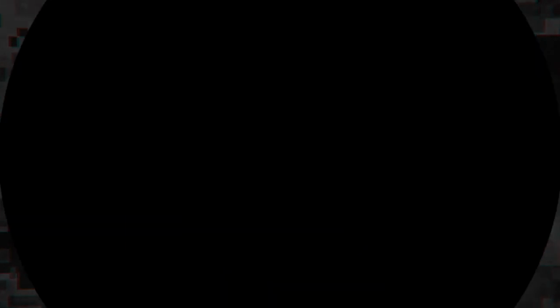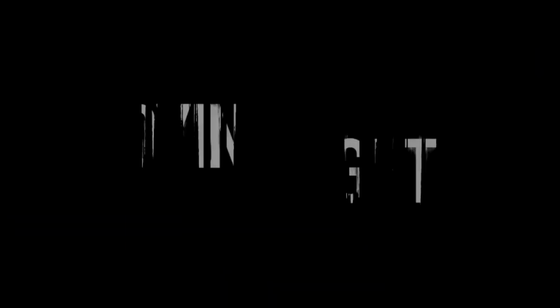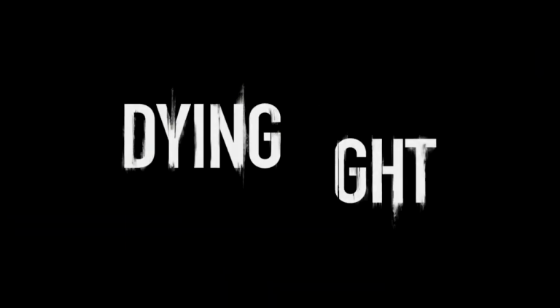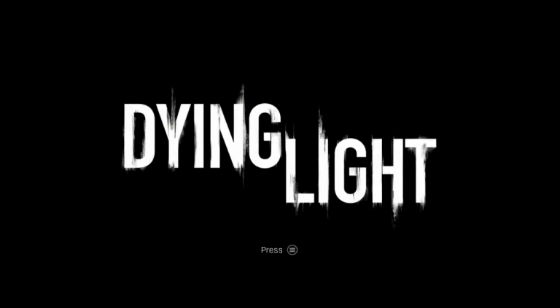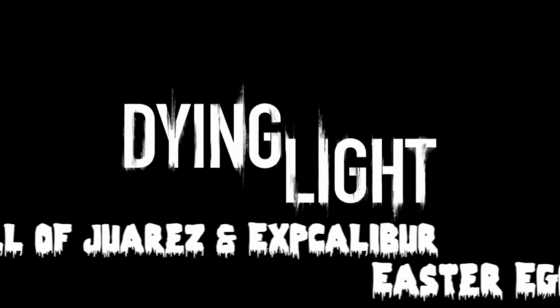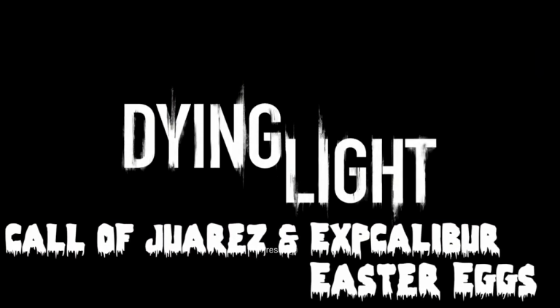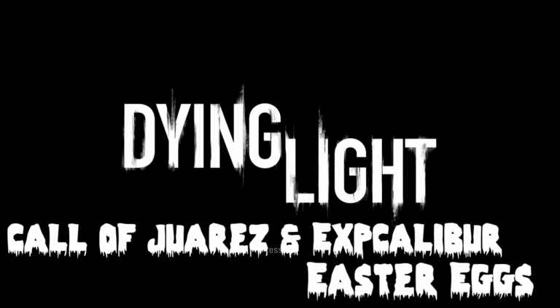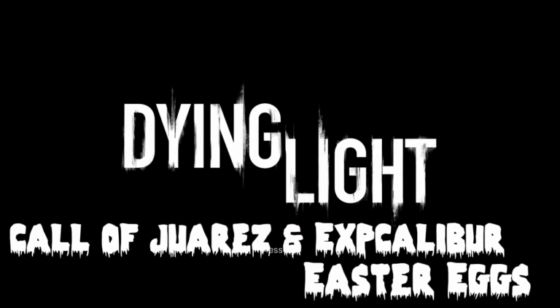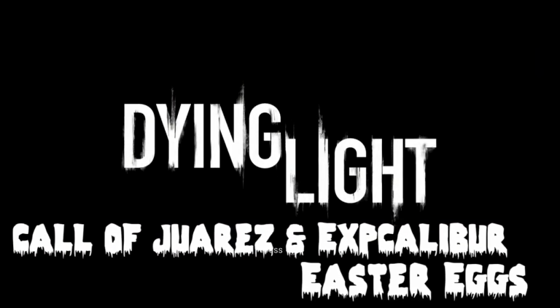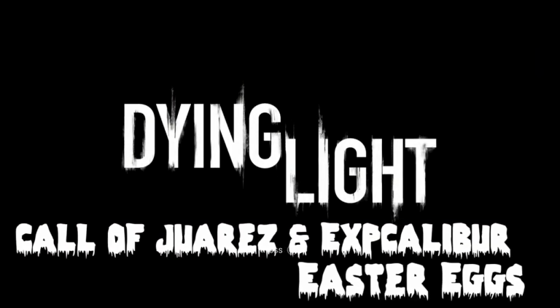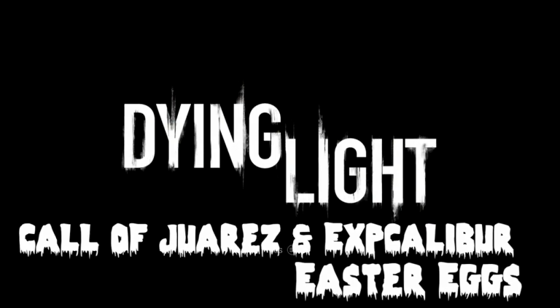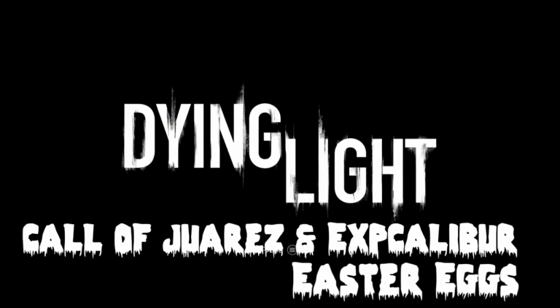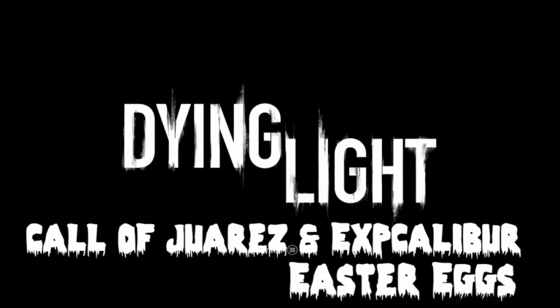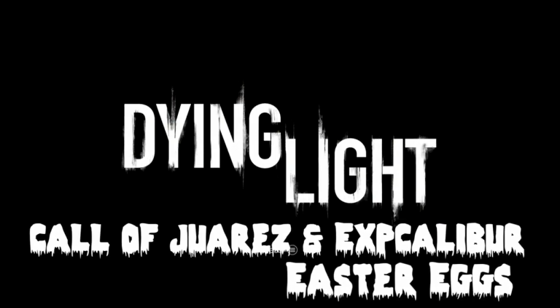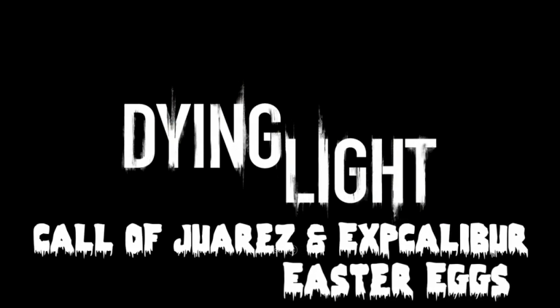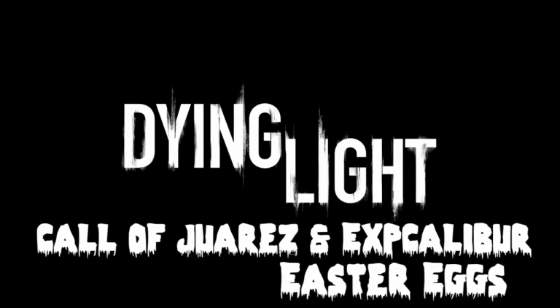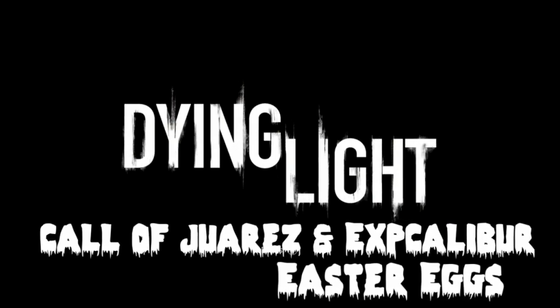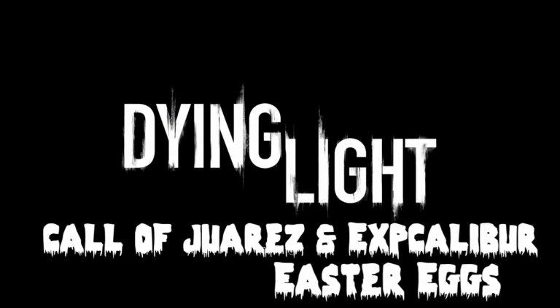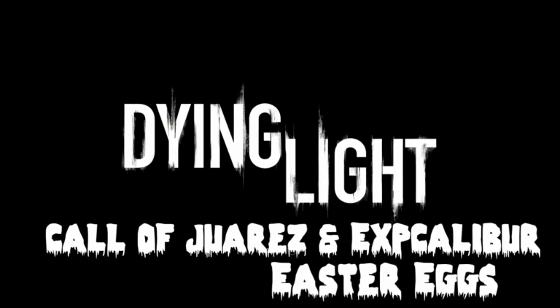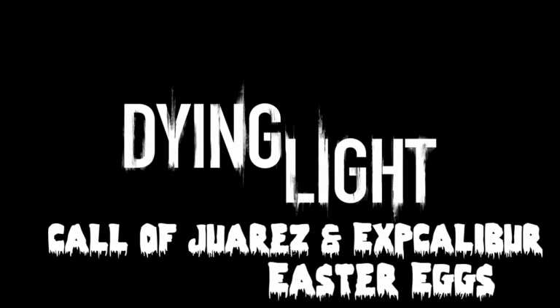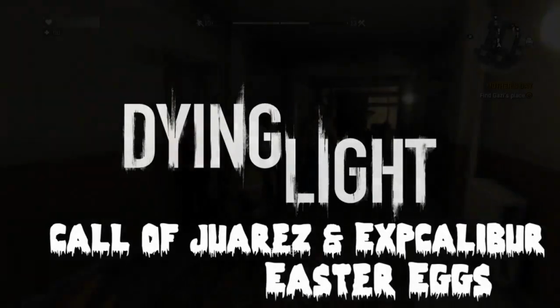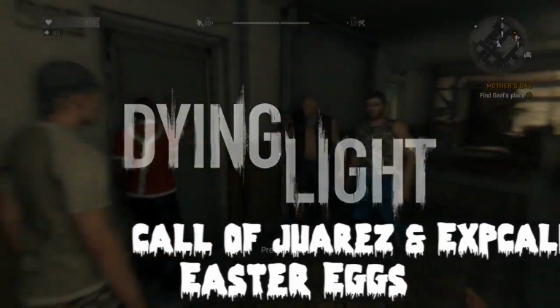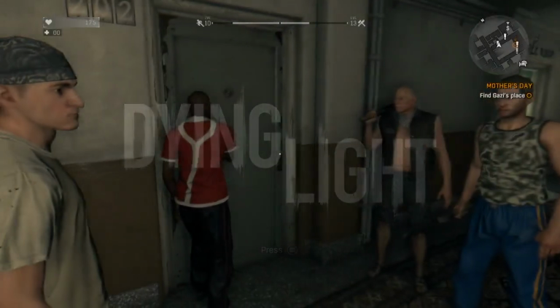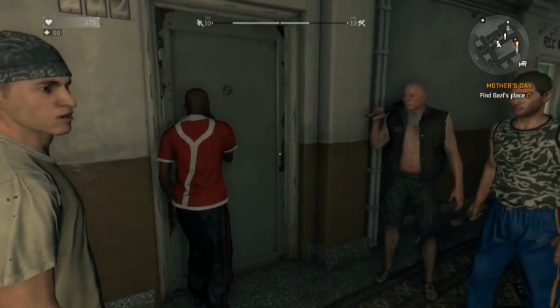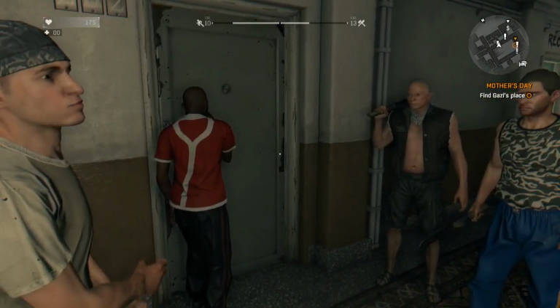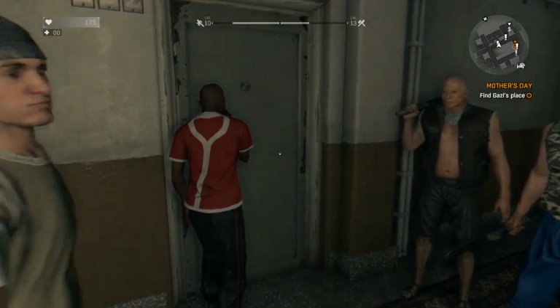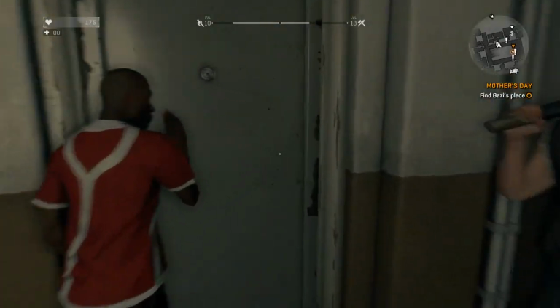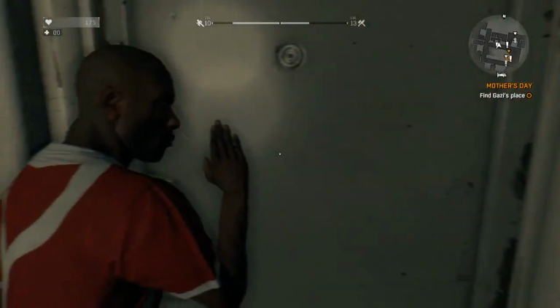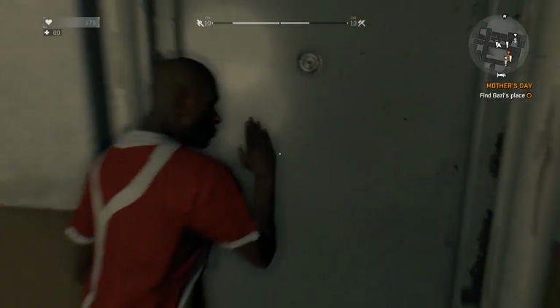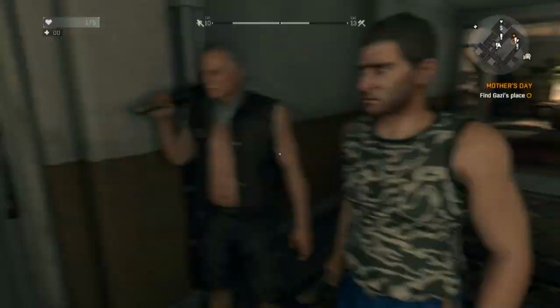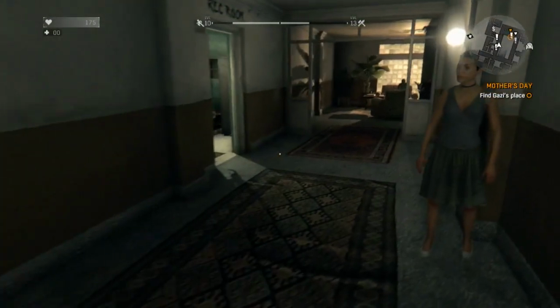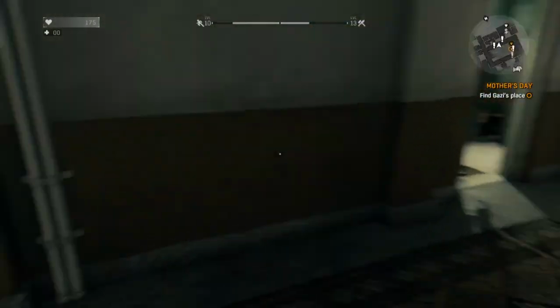What's up guys? It's Jake and Riles from ChimaHunter.com. This is a Dying Light easter egg — there's two of them: the Call of Juarez and the XP Caliber easter eggs. The first one is the Call of Juarez one.